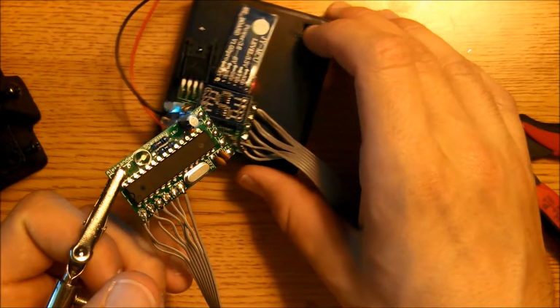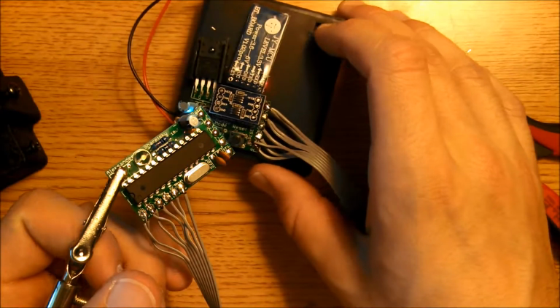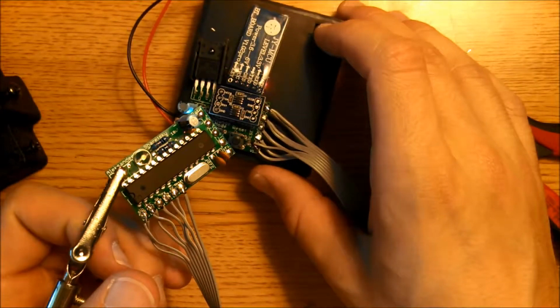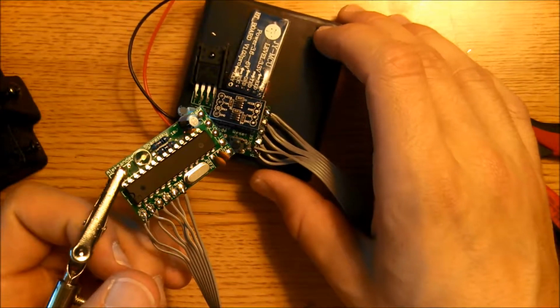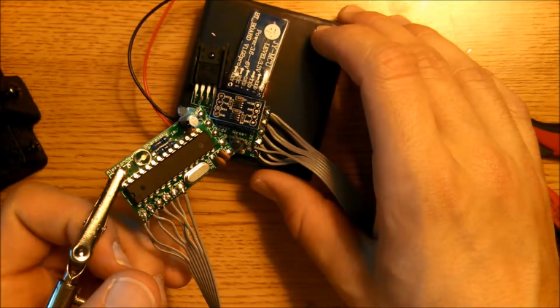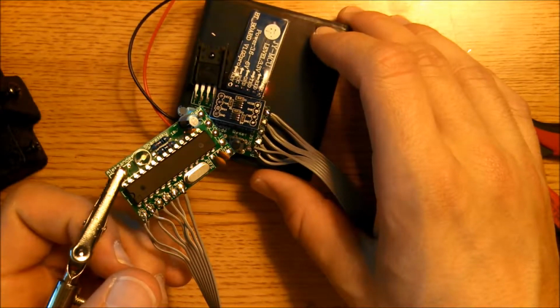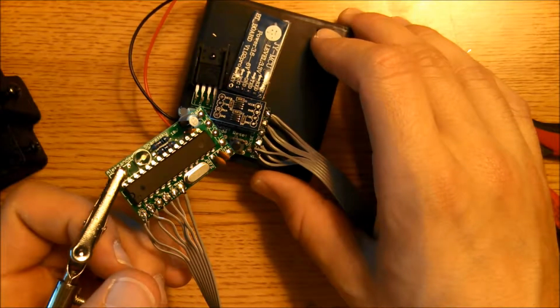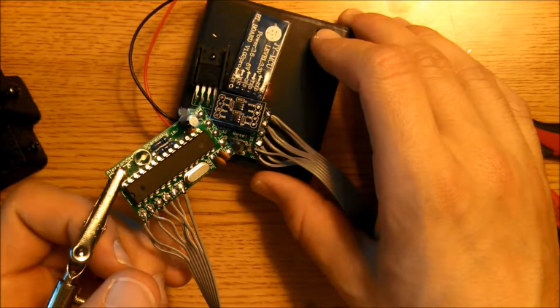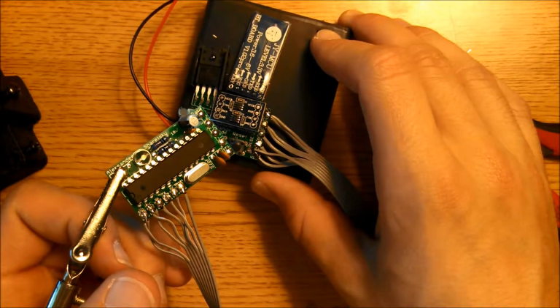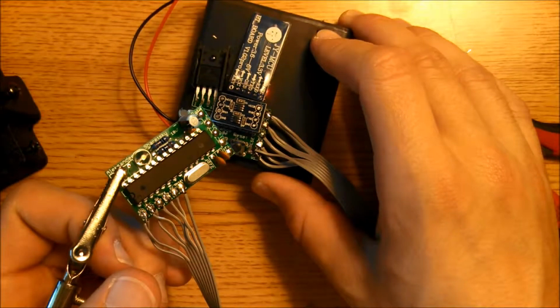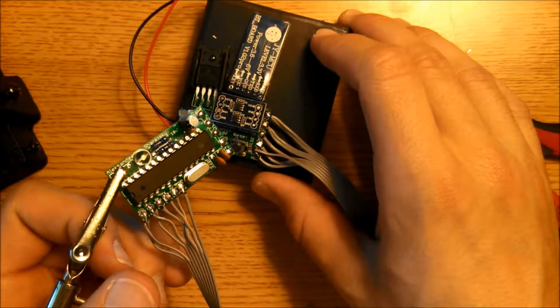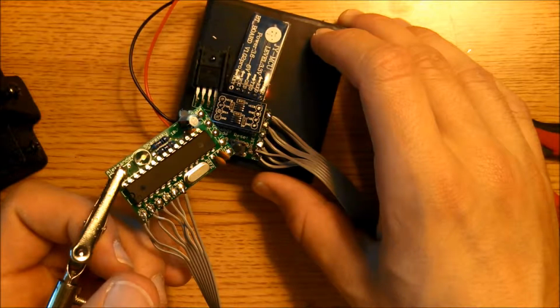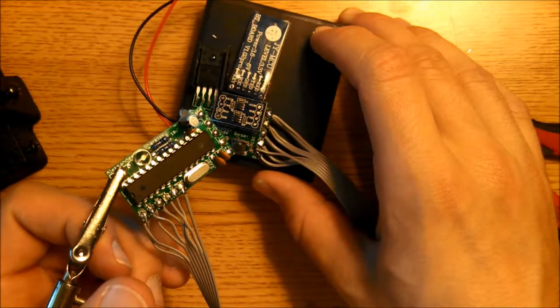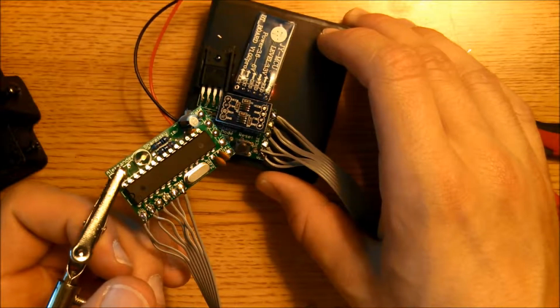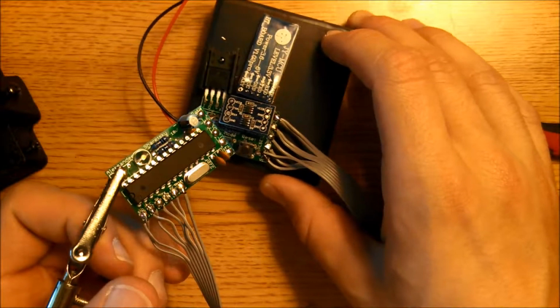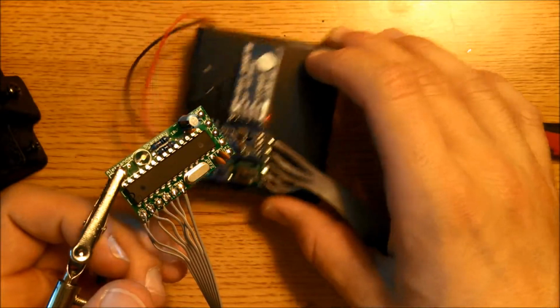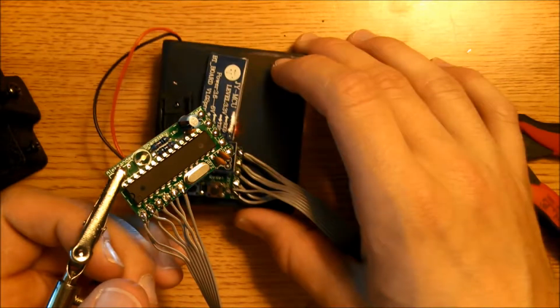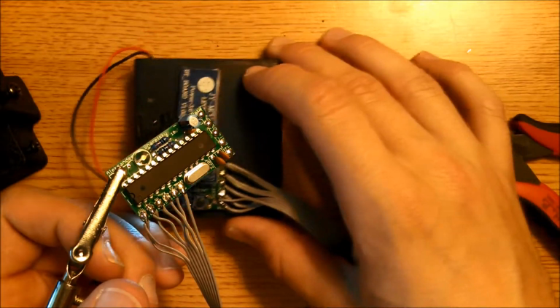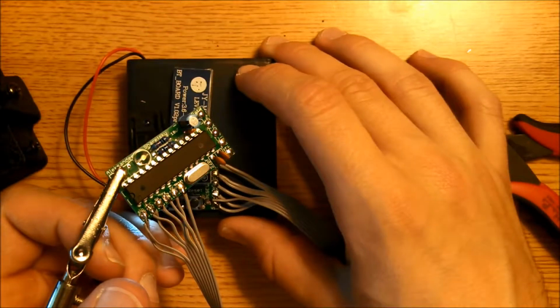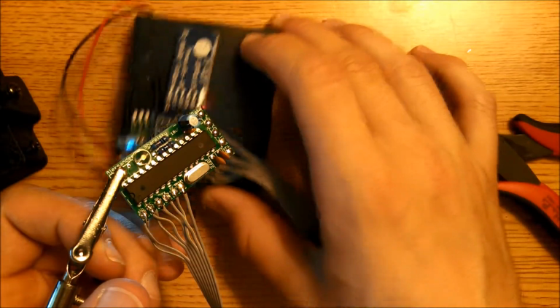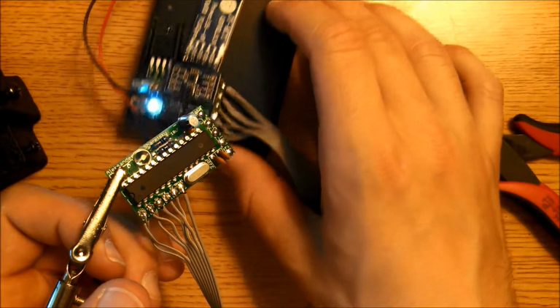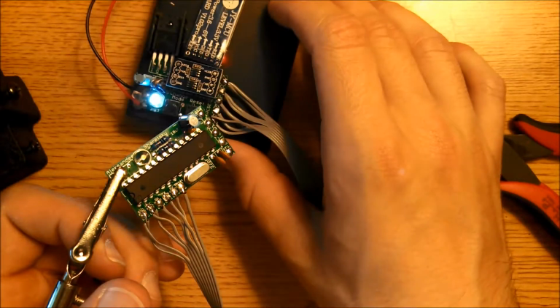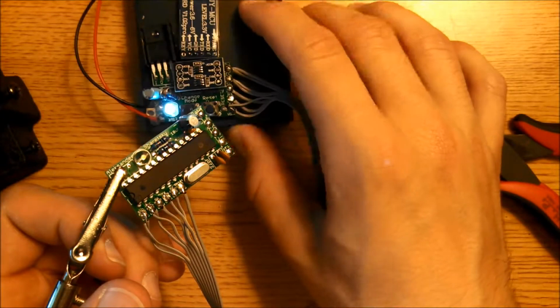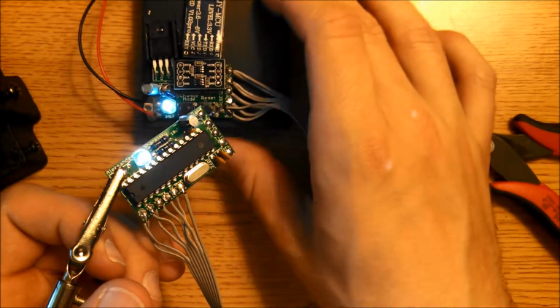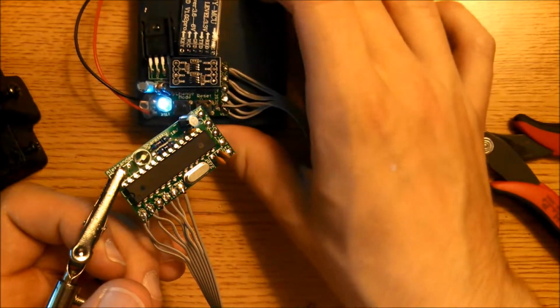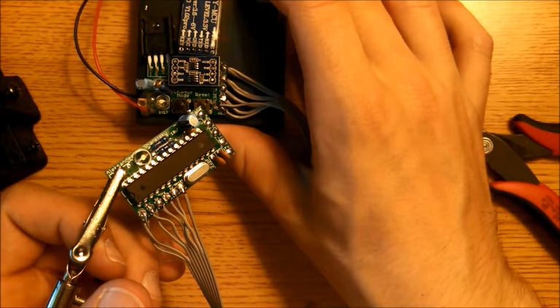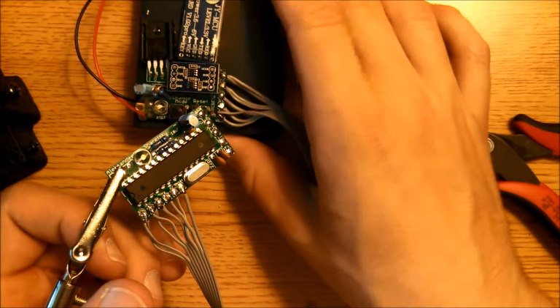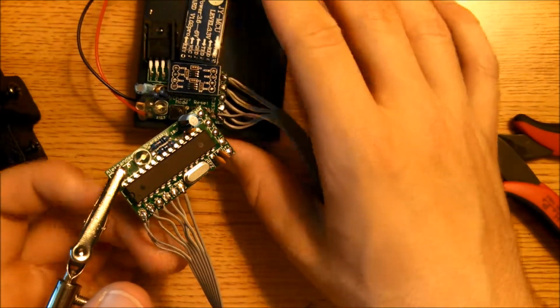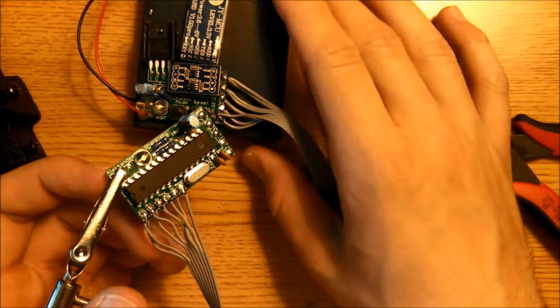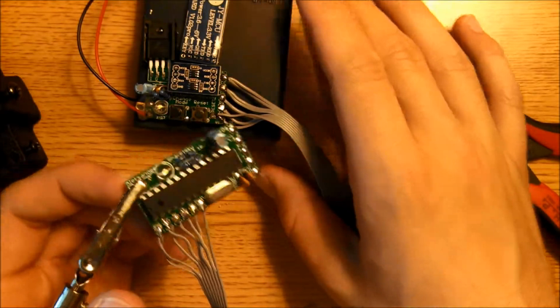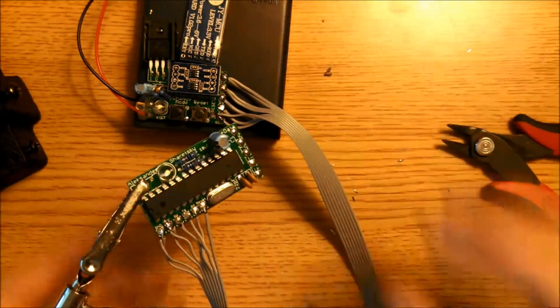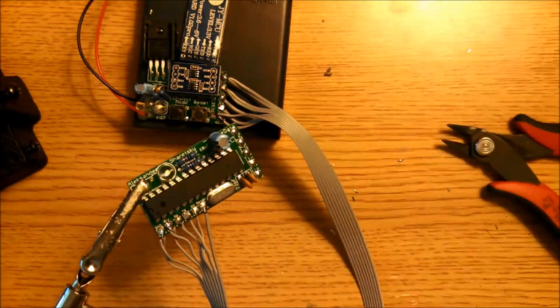Now we're going to go ahead and connect these to the matrix driver boards. I'm going to turn this off just to make sure I don't short anything out.